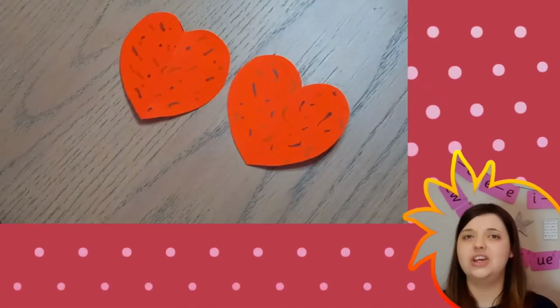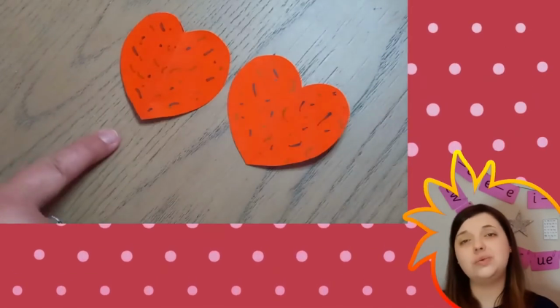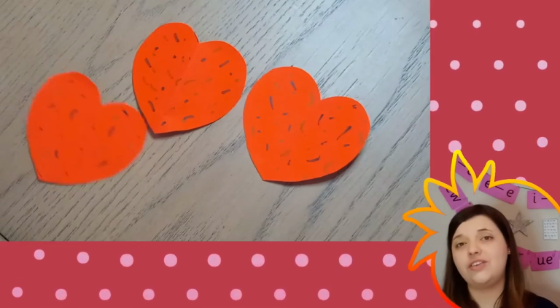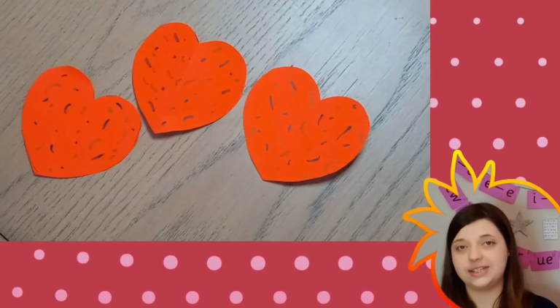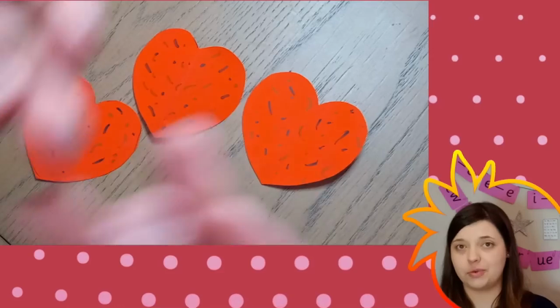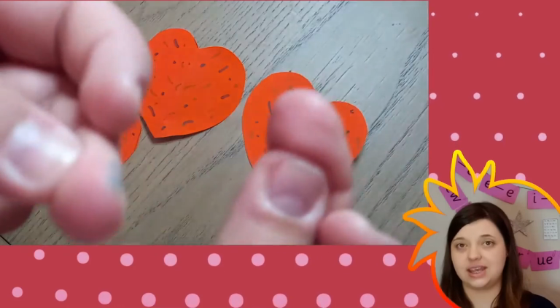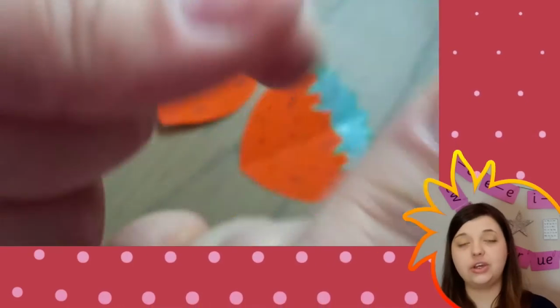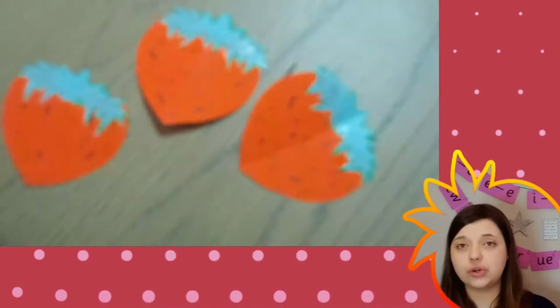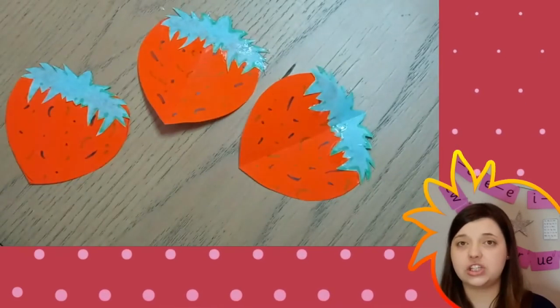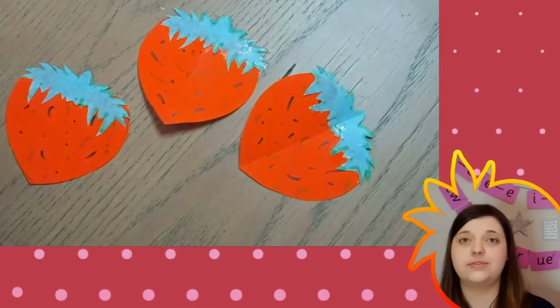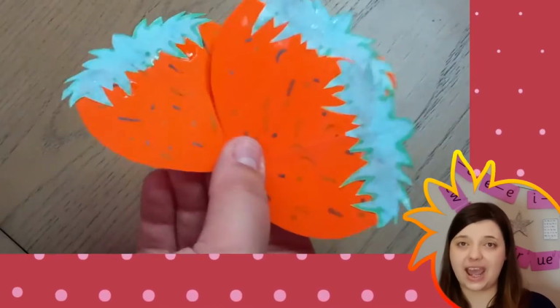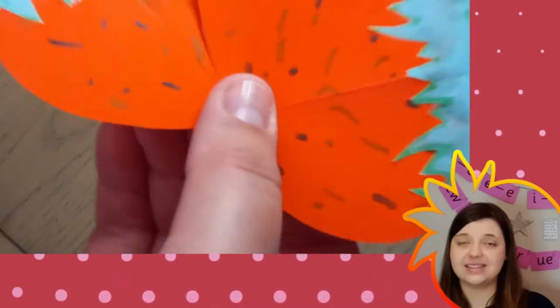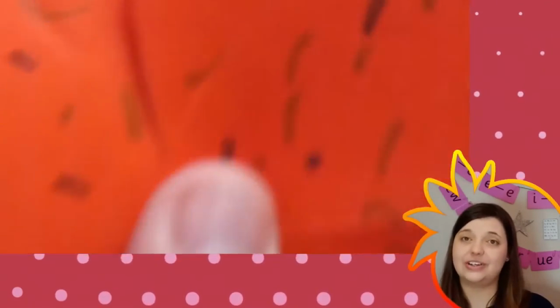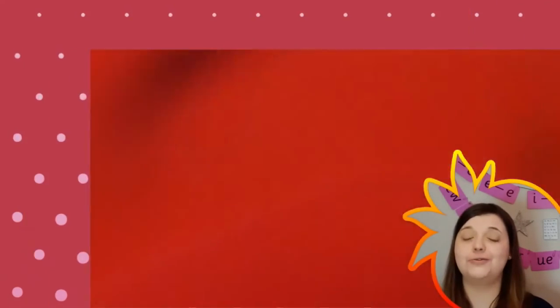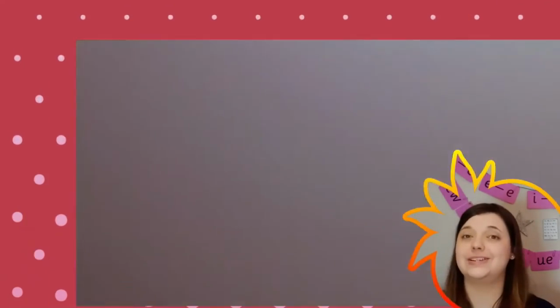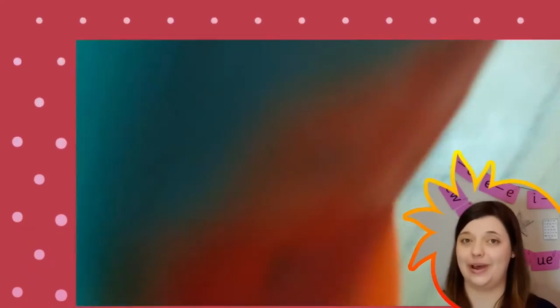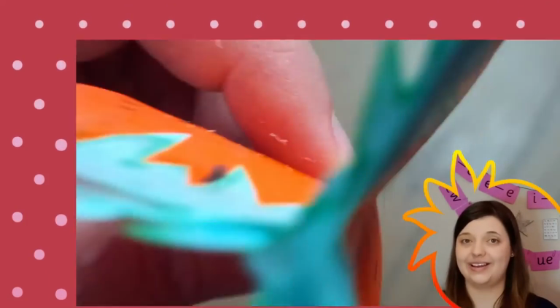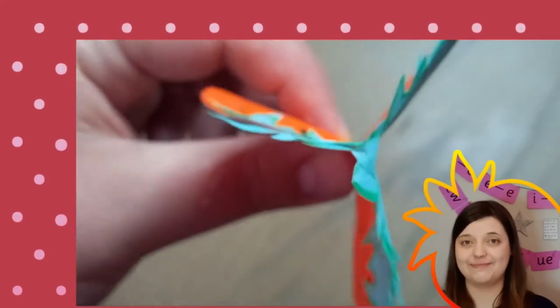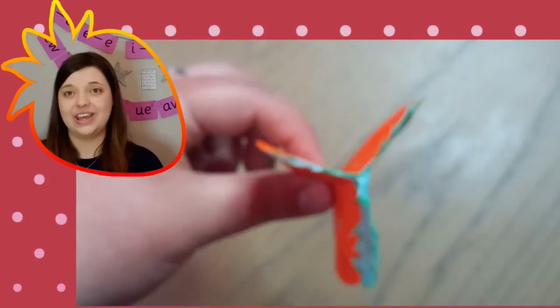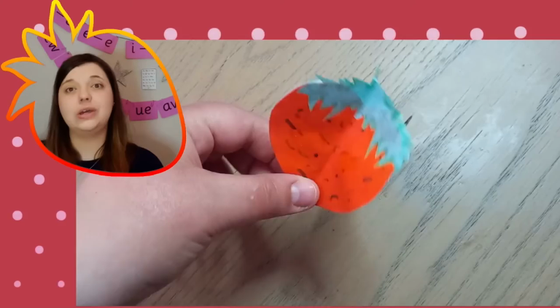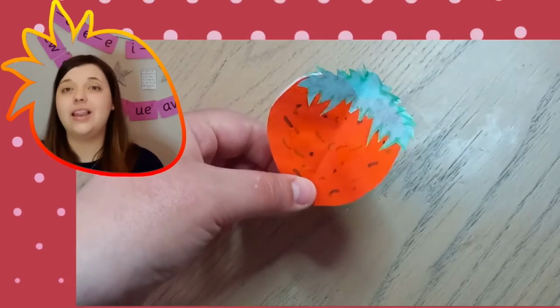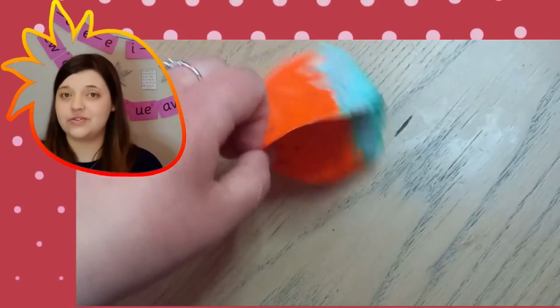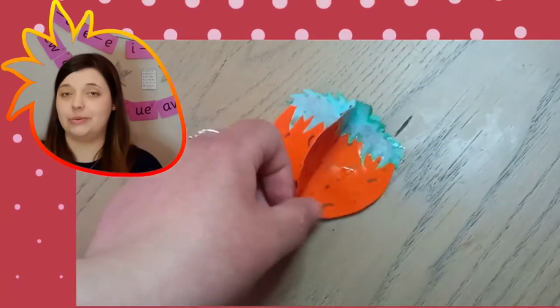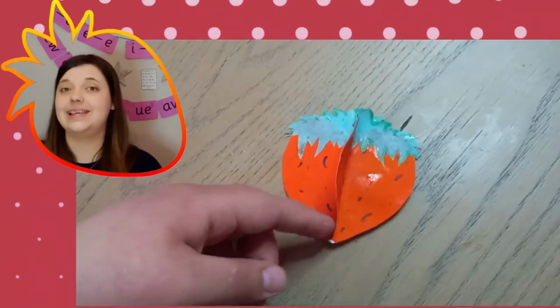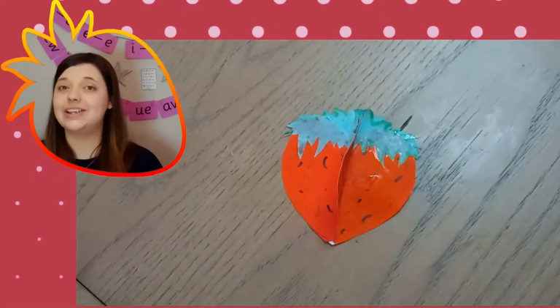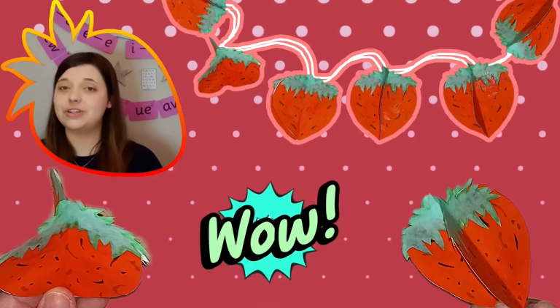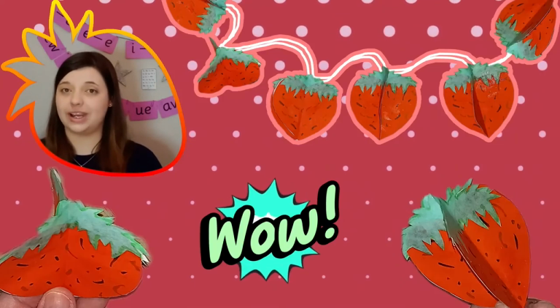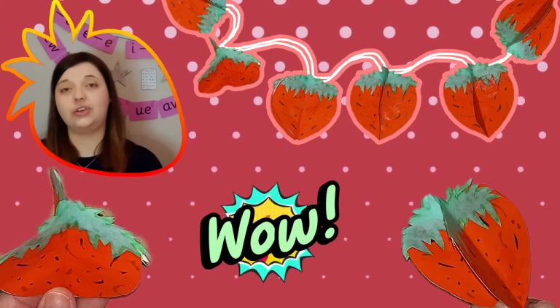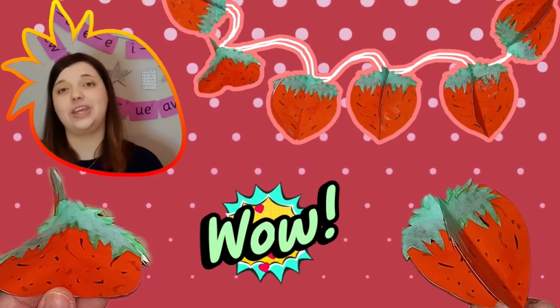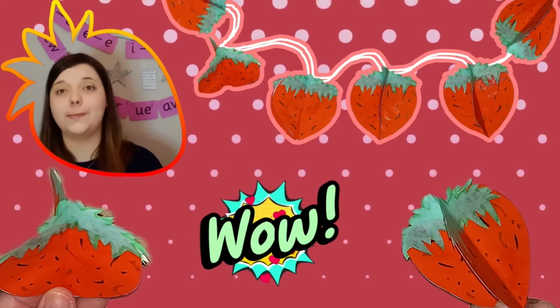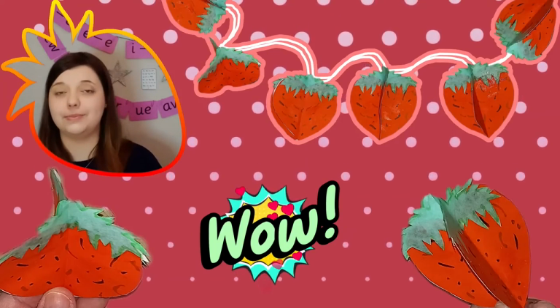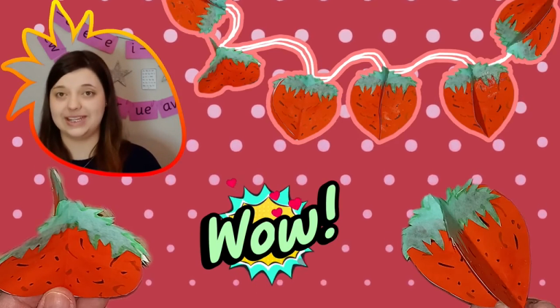Don't worry if you don't have a printer — you can draw these shapes freehand and the craft will still work. You could make lots of strawberries and attach them to string to create your Wimbledon bunting.